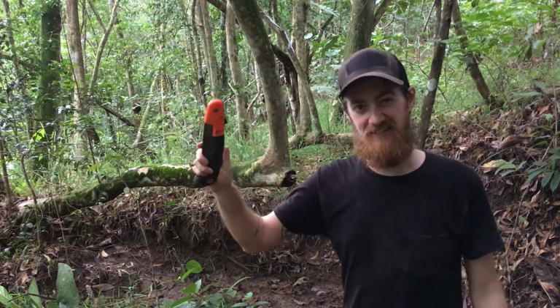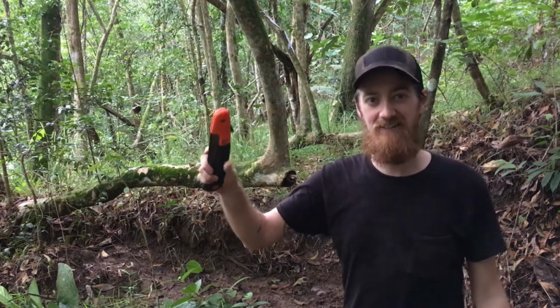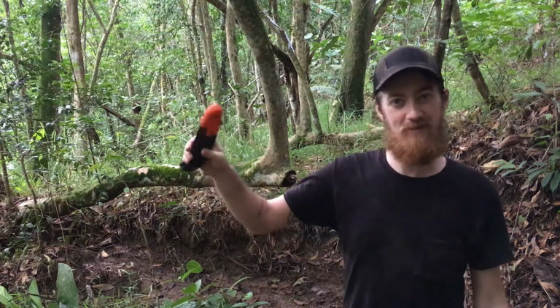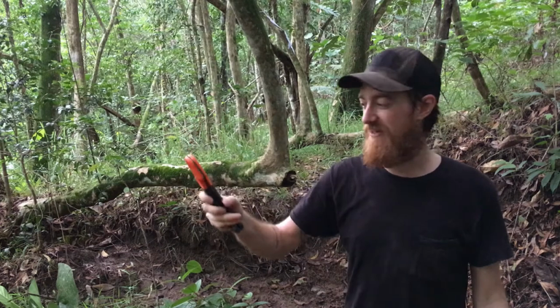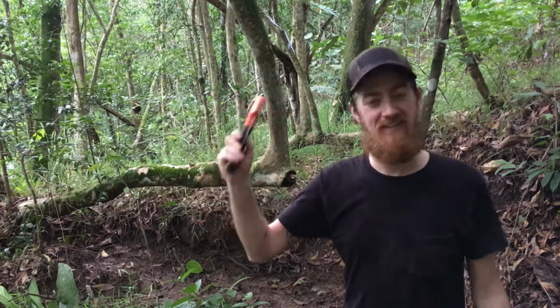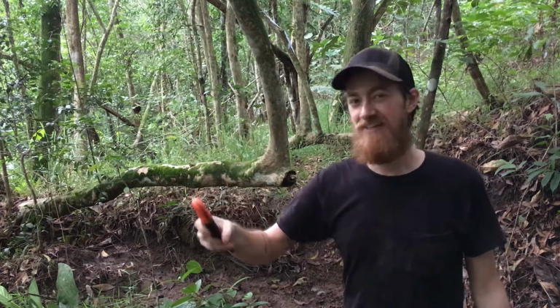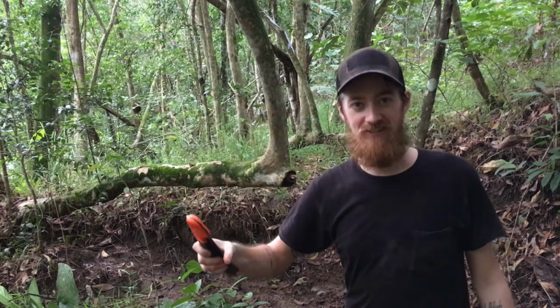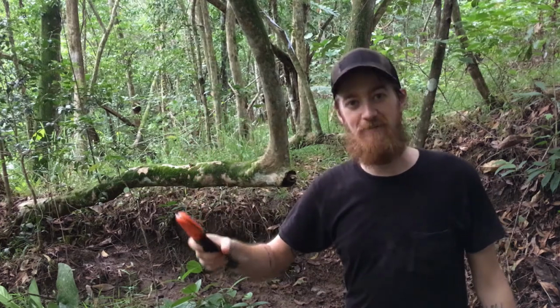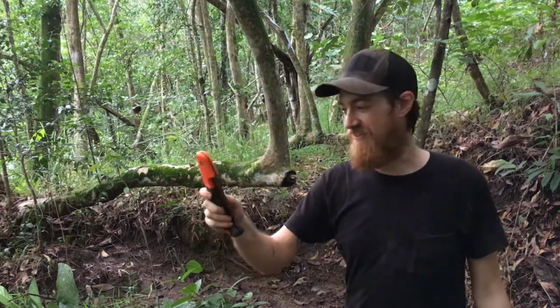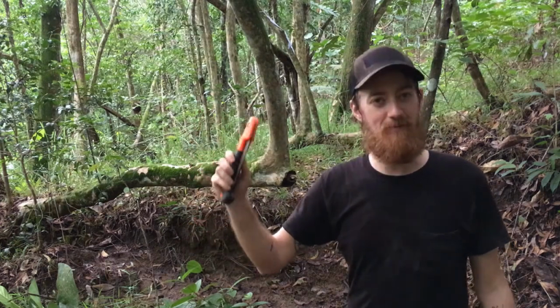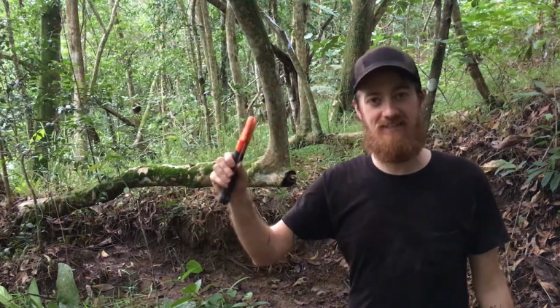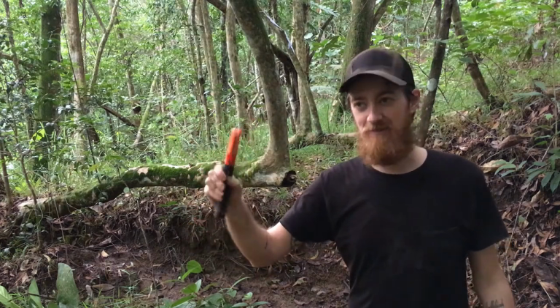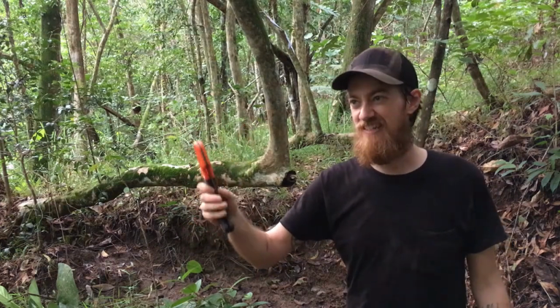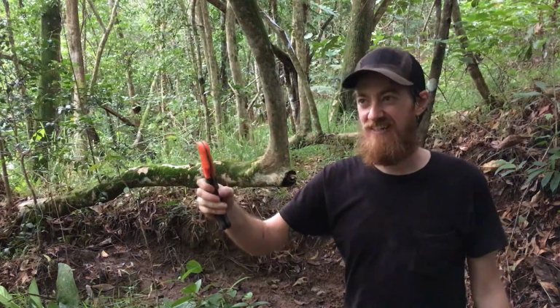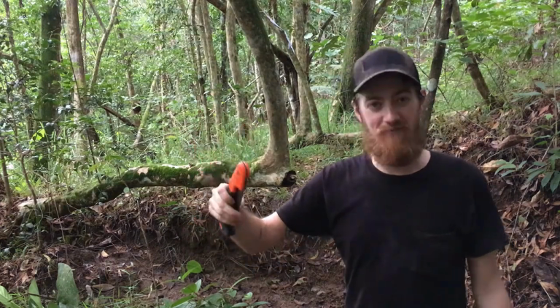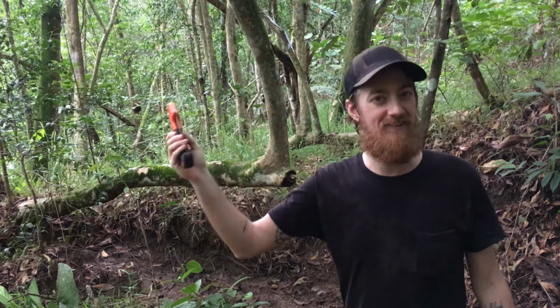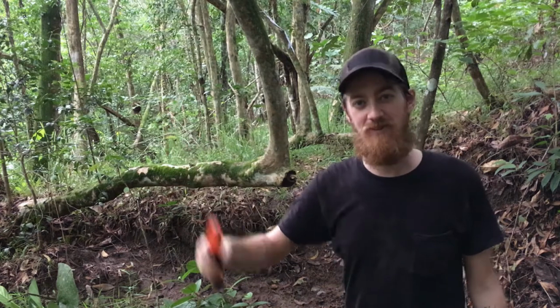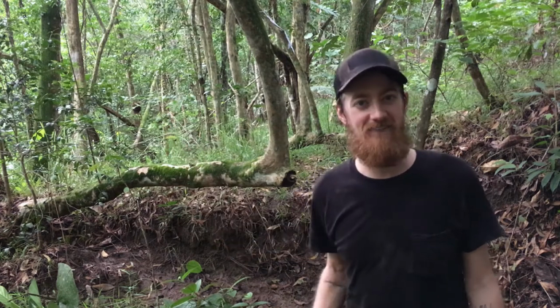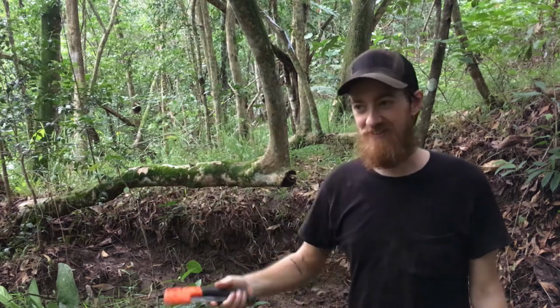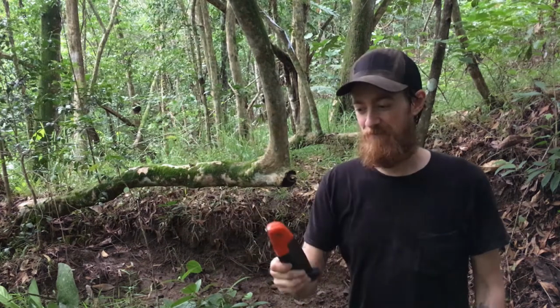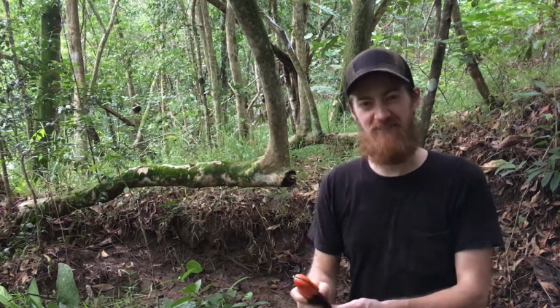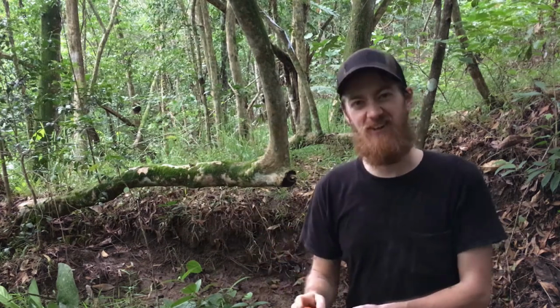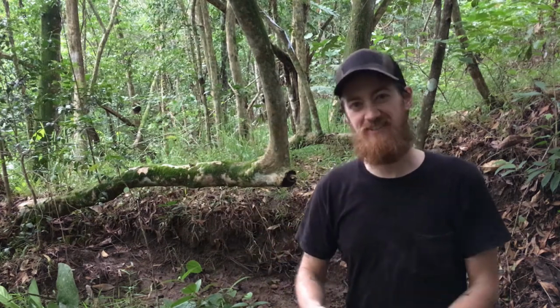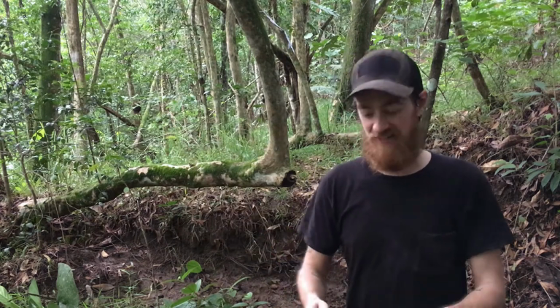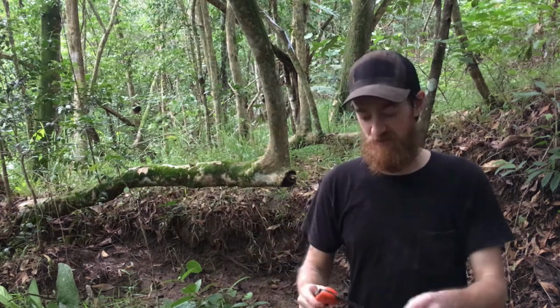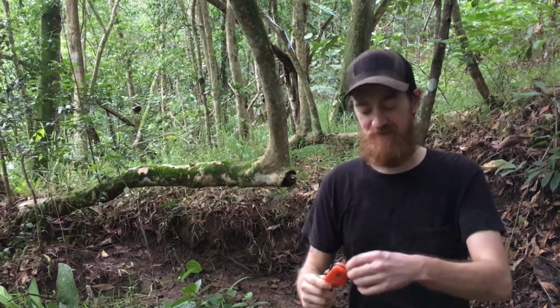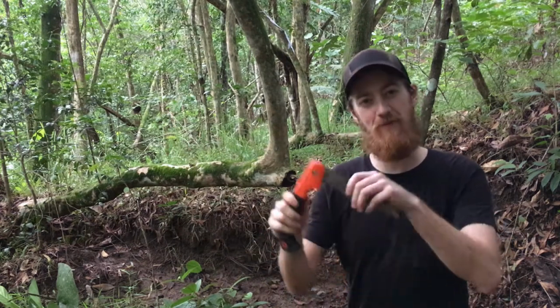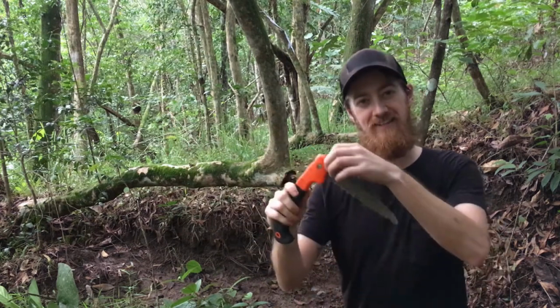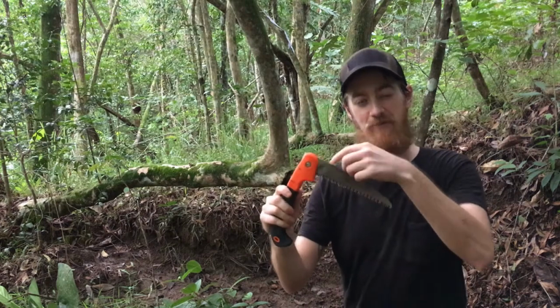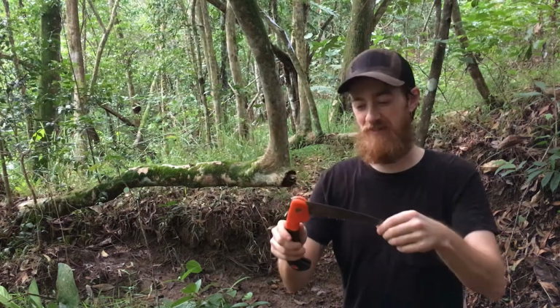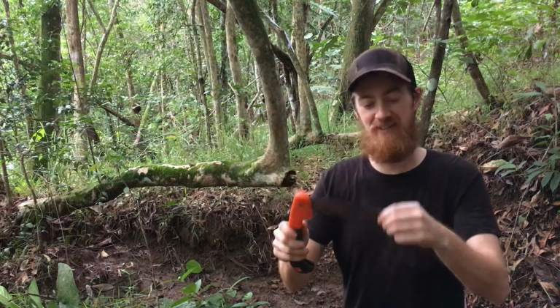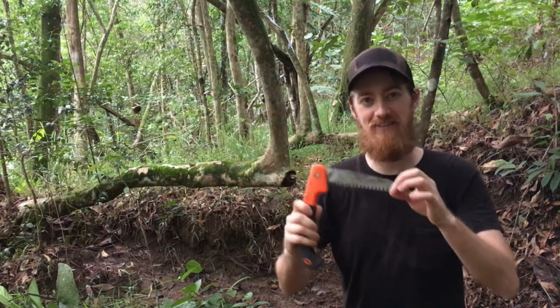There's lots of debate out there about which one's better — don't waste your time, just grab one. They're usually anywhere from five to twenty-five dollars. Once they dull up just get another one, or if you get a brand where you can replace the blade, that'd be awesome.